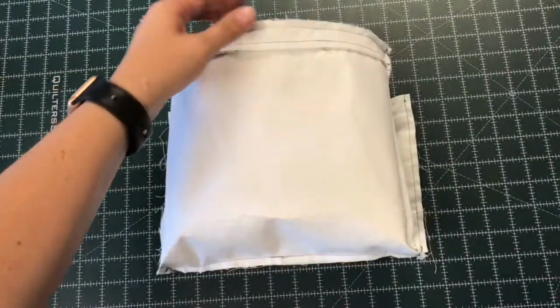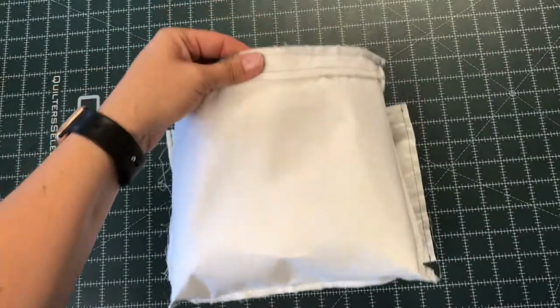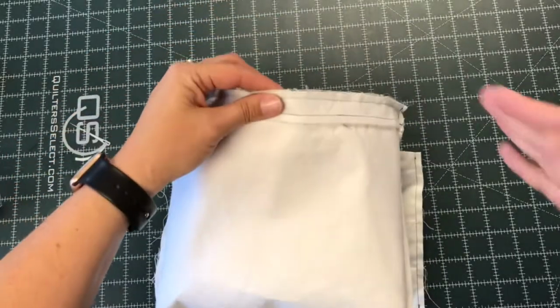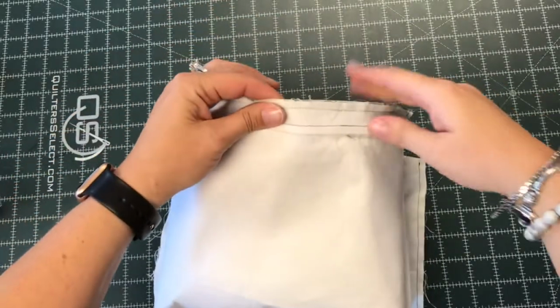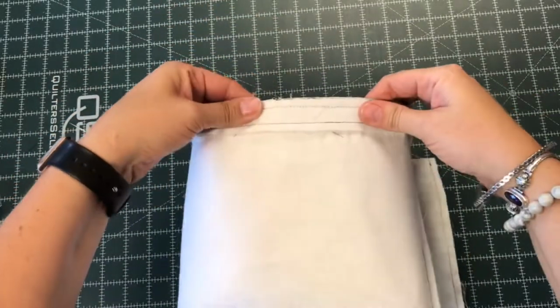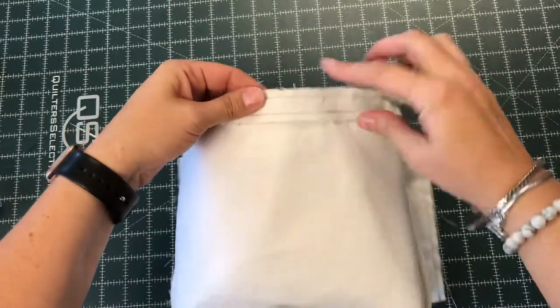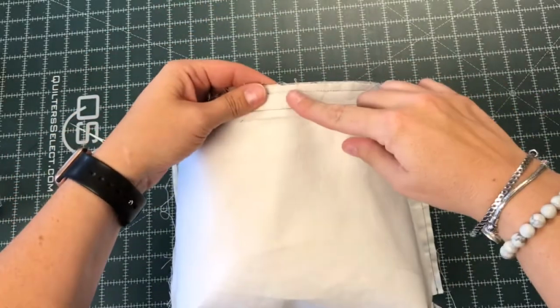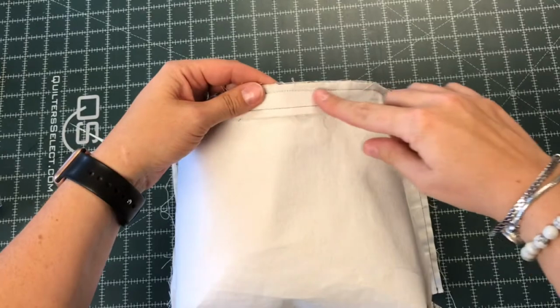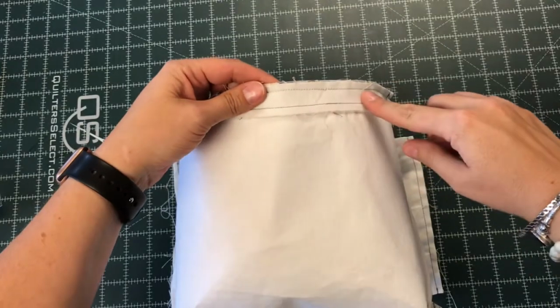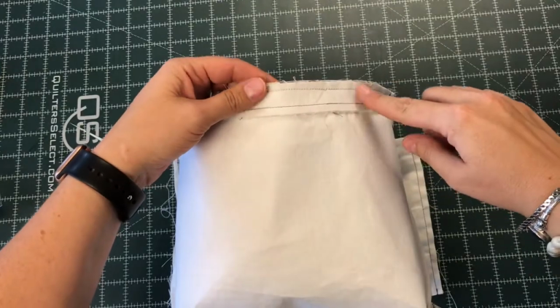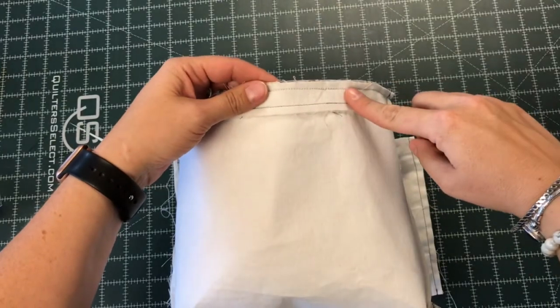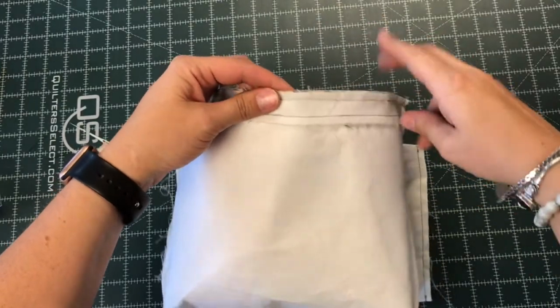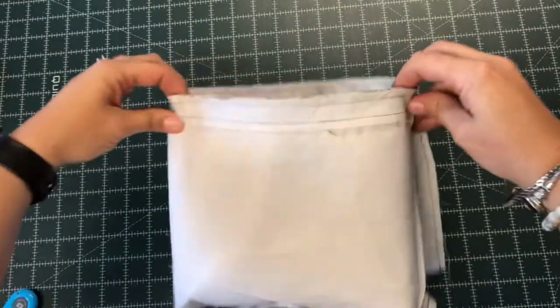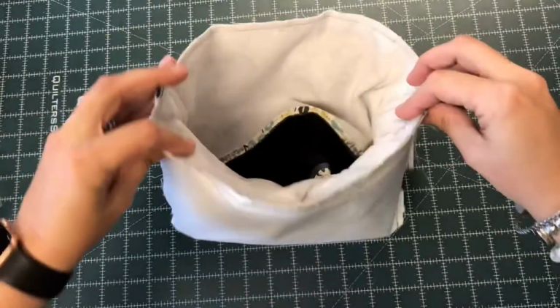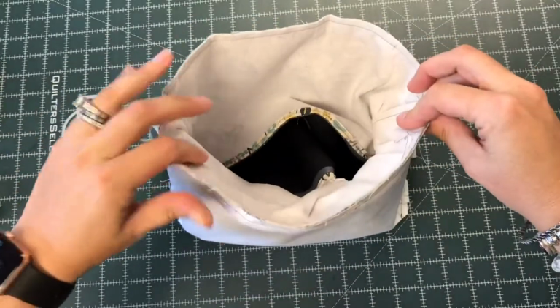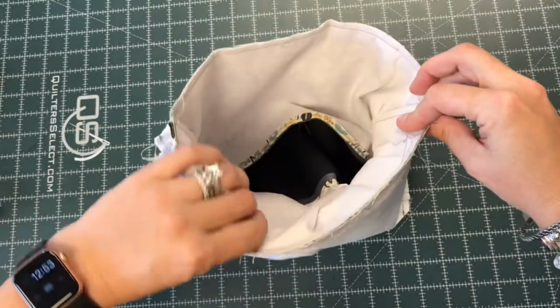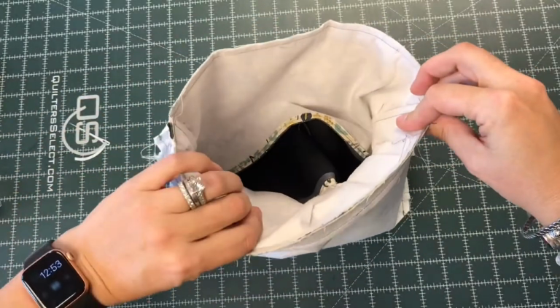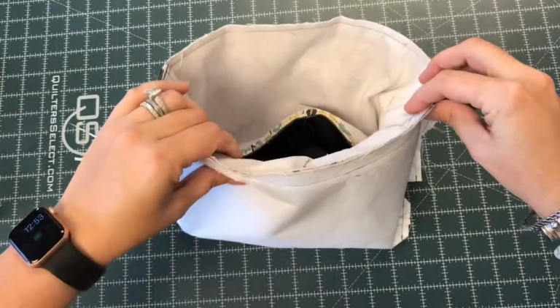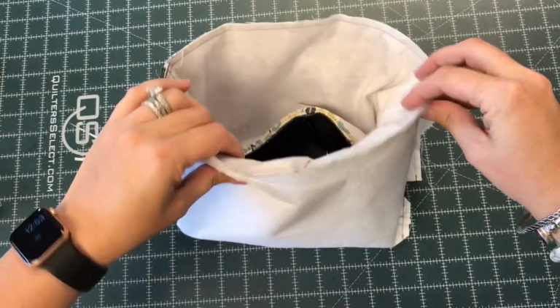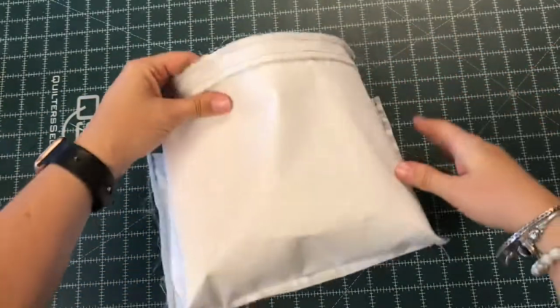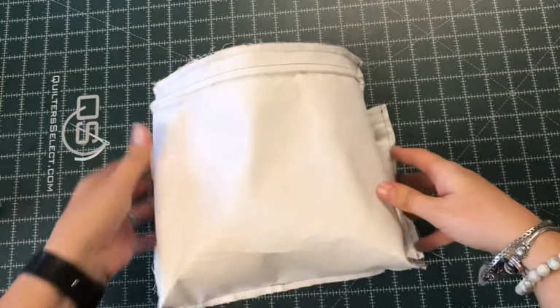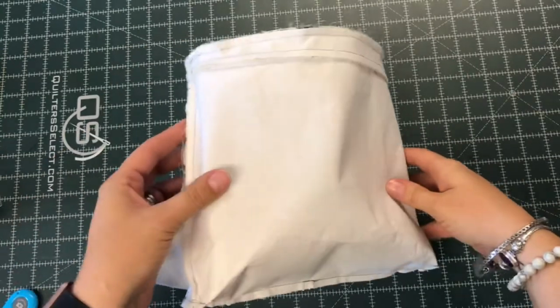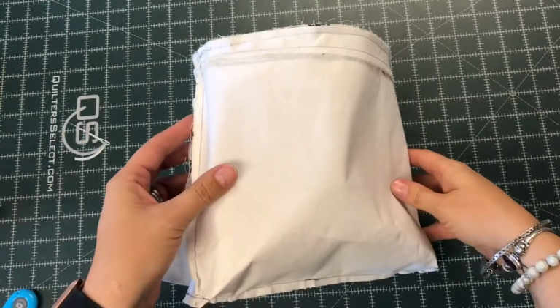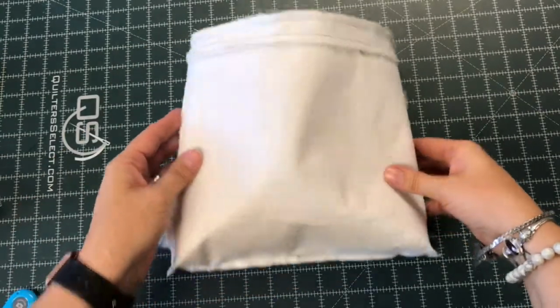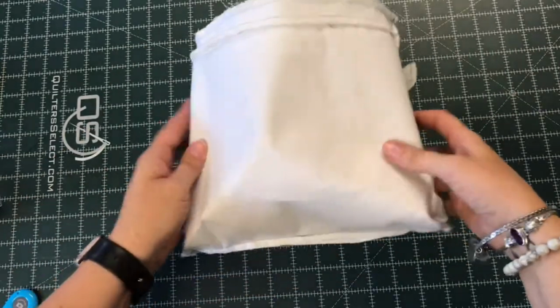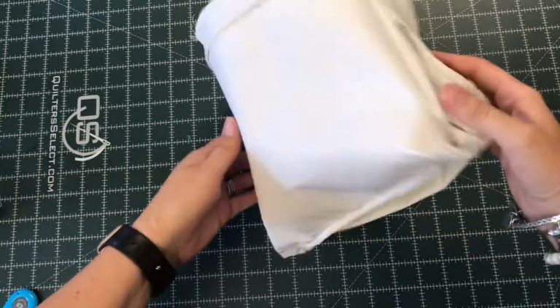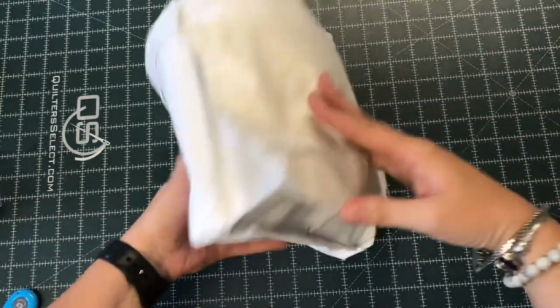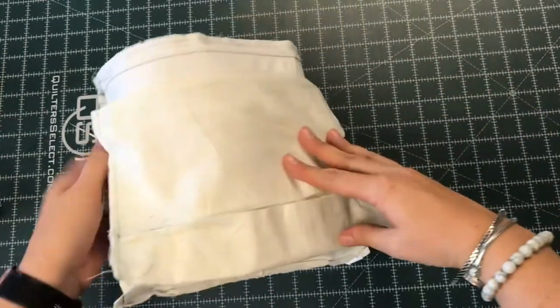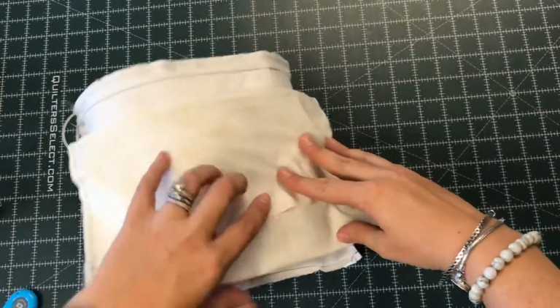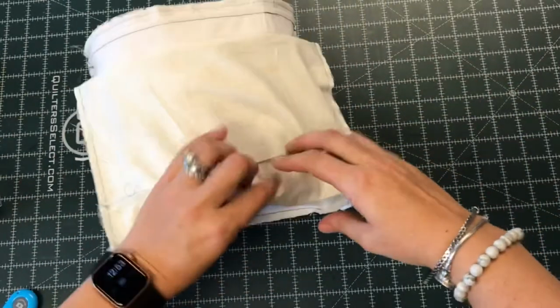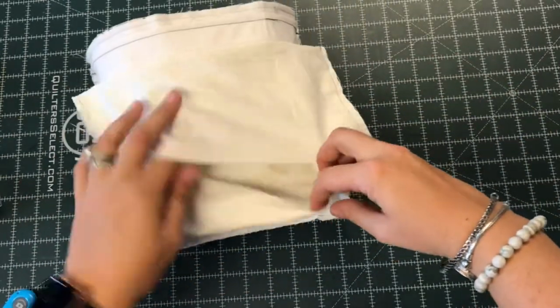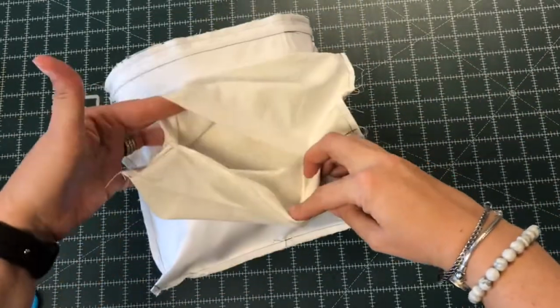I have gone ahead and stitched around the top edge of the bag. I like to stitch twice just to make sure that I catch everything and straighten it out if it wasn't neat and perfect the first time around. I'm going to go ahead now and turn my bag through the hole in the zippered pocket.